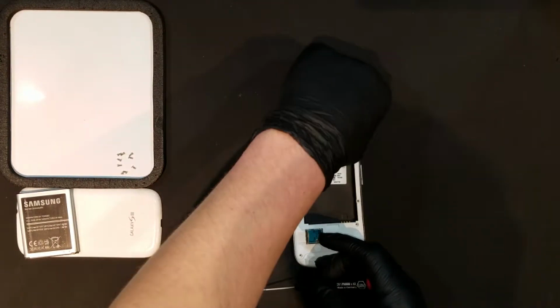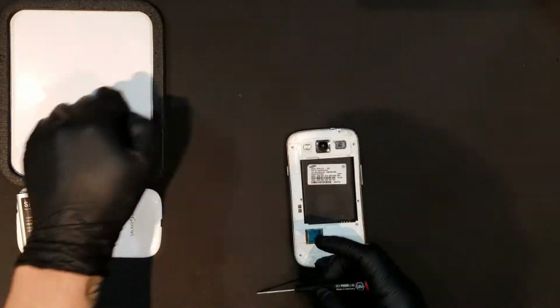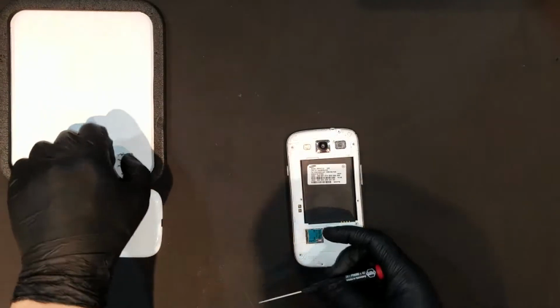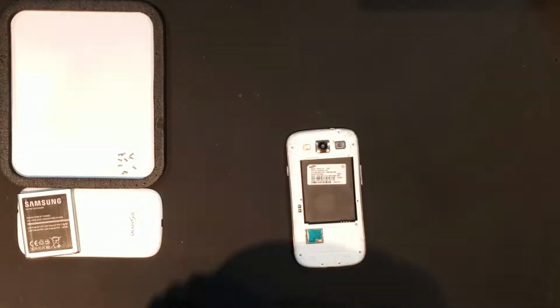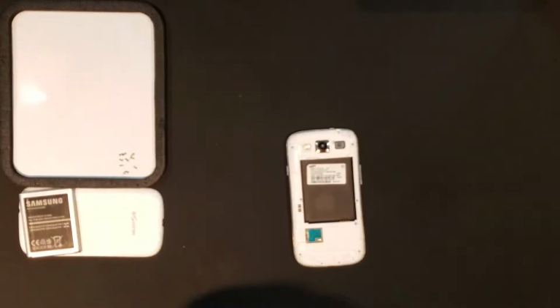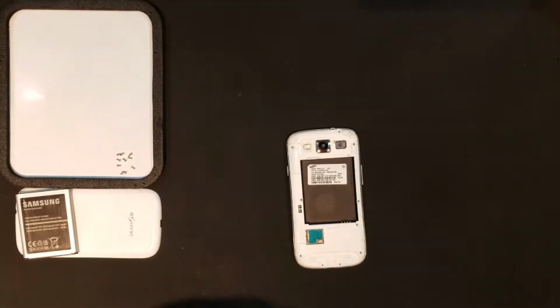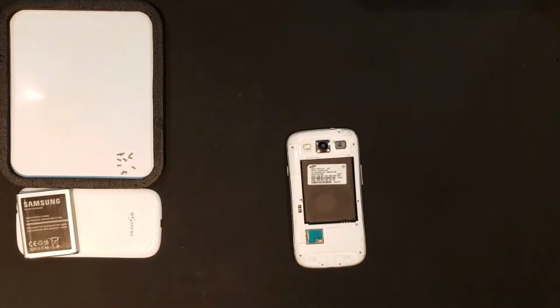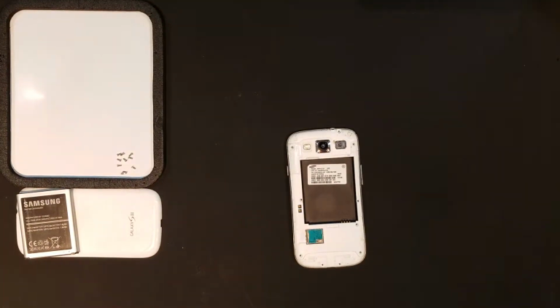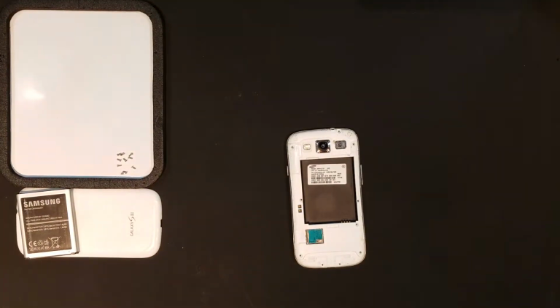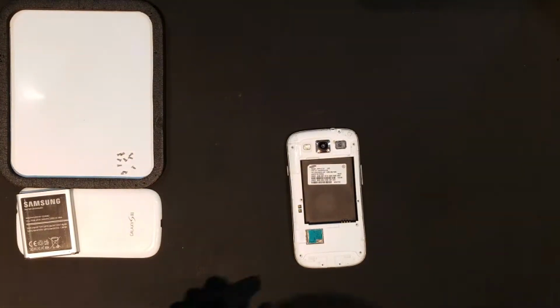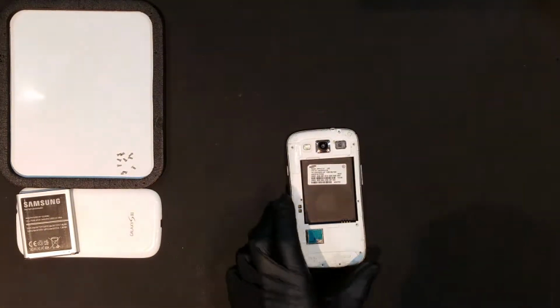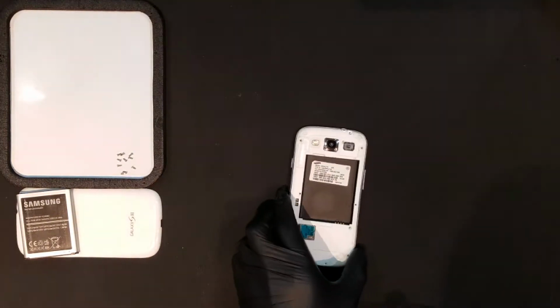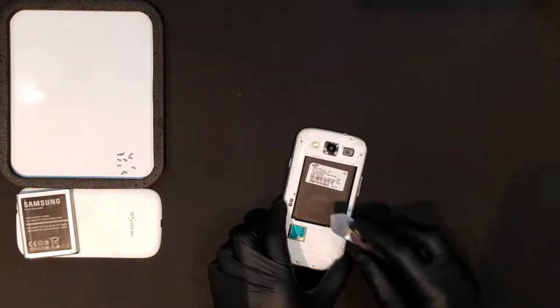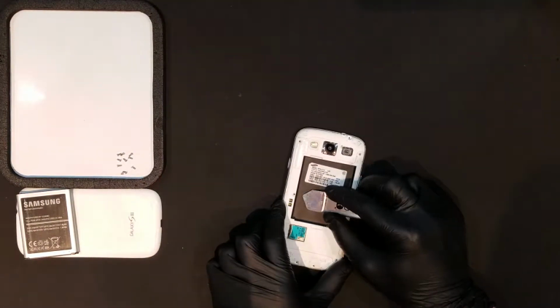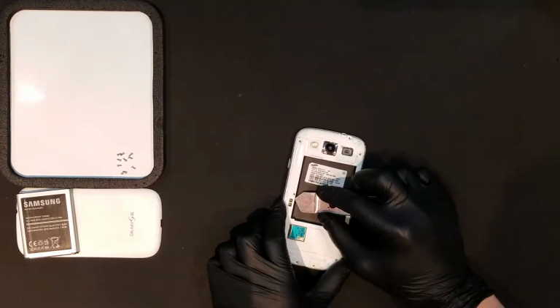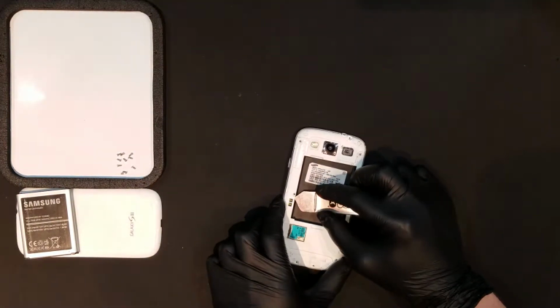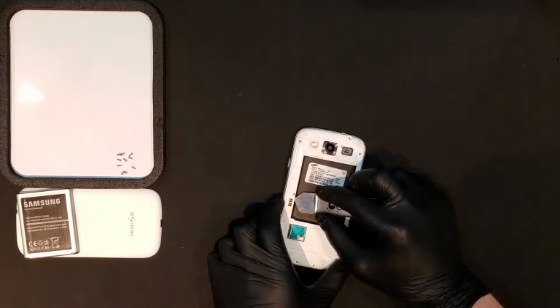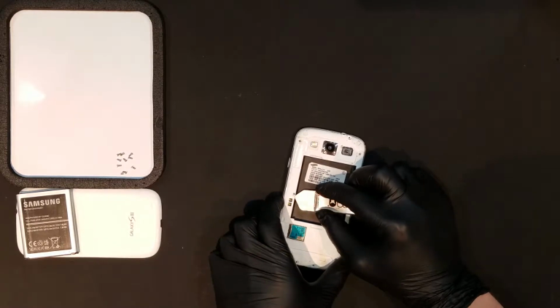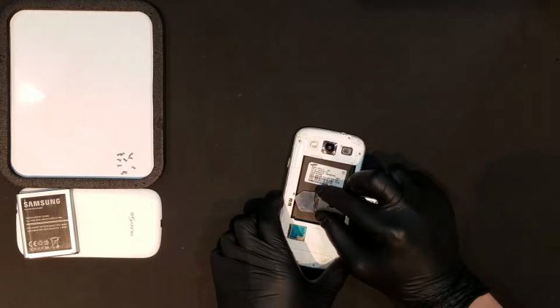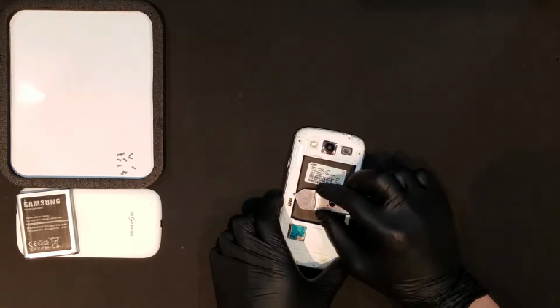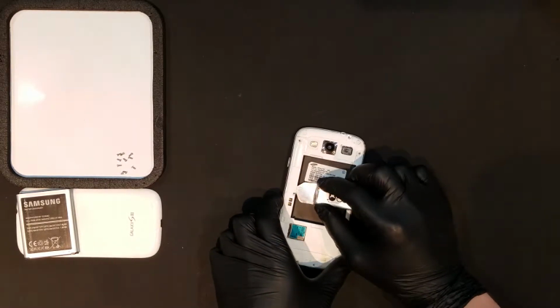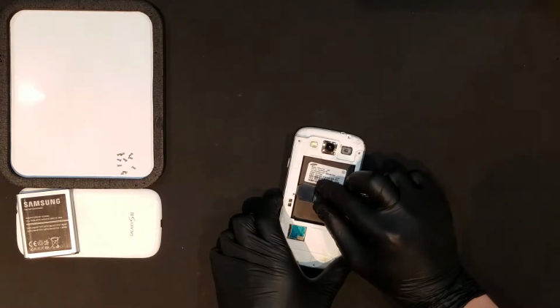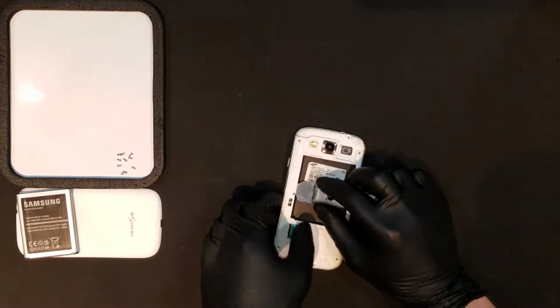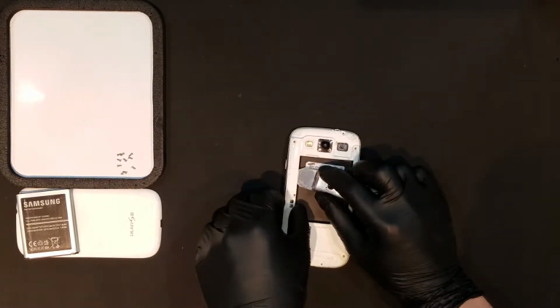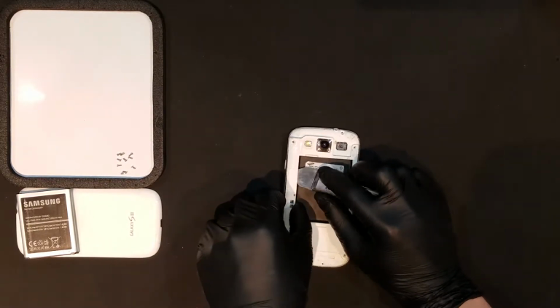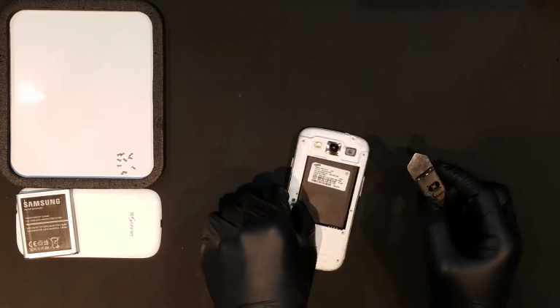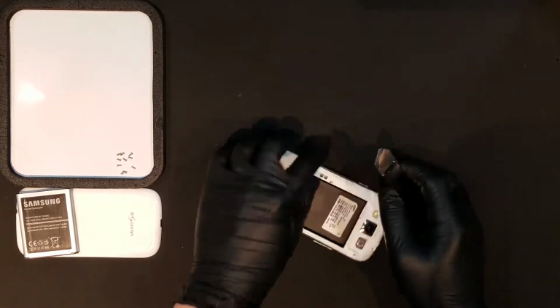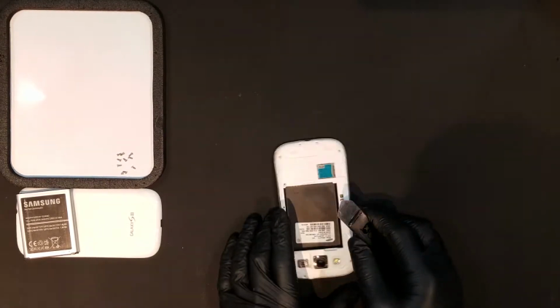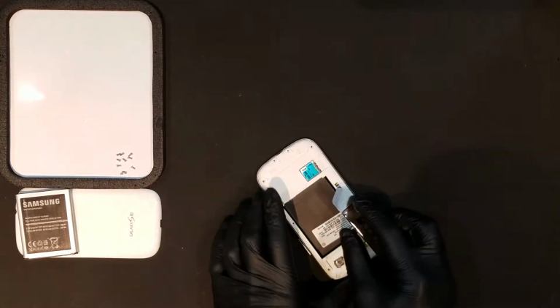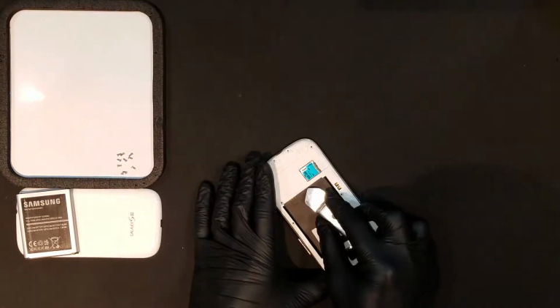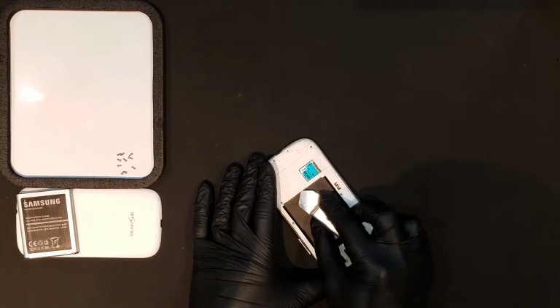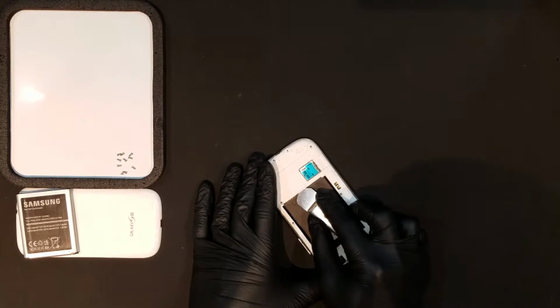Once all the screws are out, a thin opening tool can be slid in between the back housing and the mid frame of the phone from the battery bay. Twisting the tool around inside of the housing slightly should begin to unseat it enough that you should now be able to begin unclipping it from the outside.